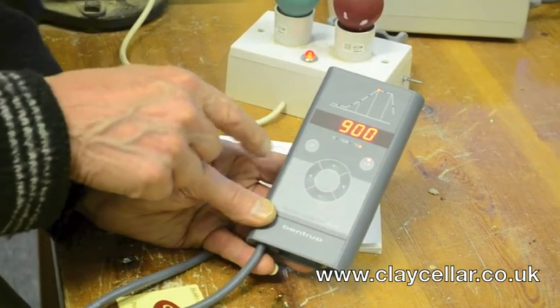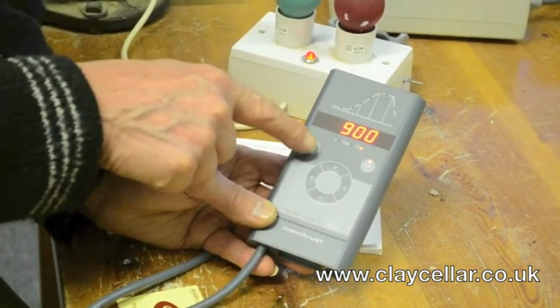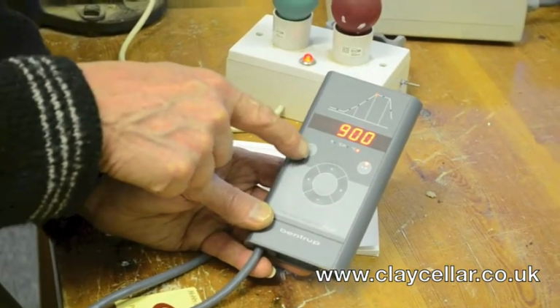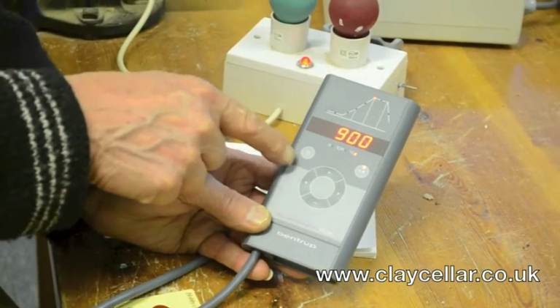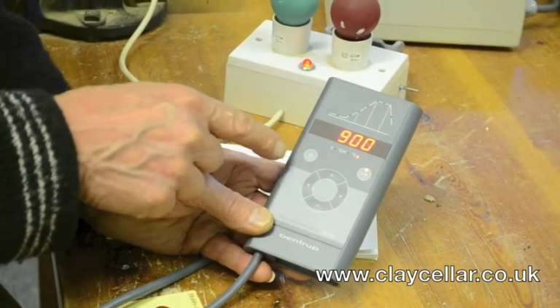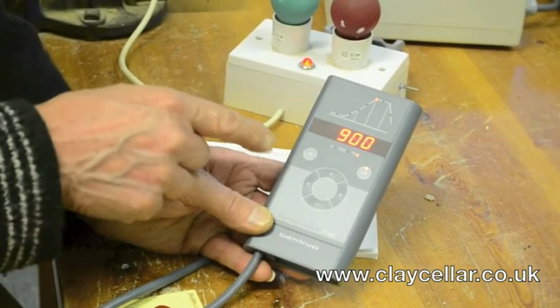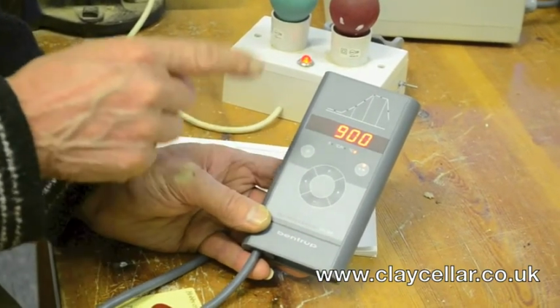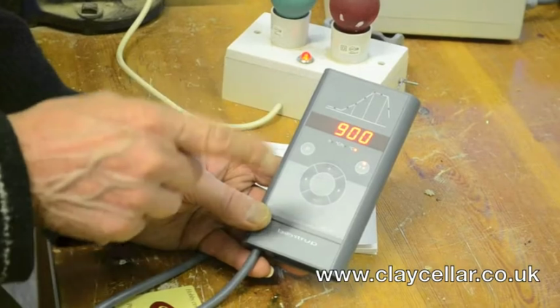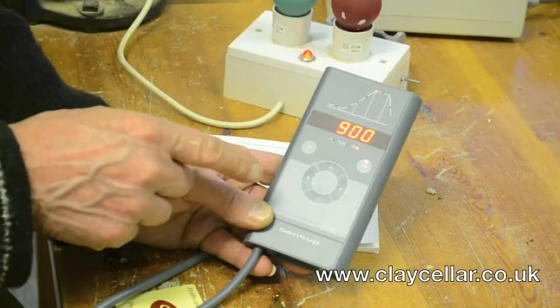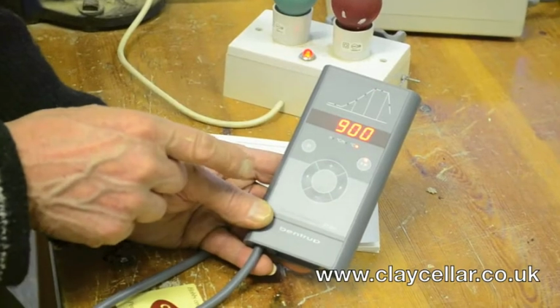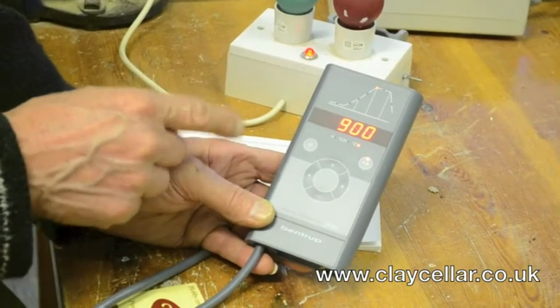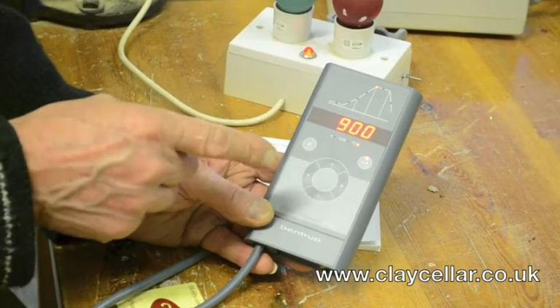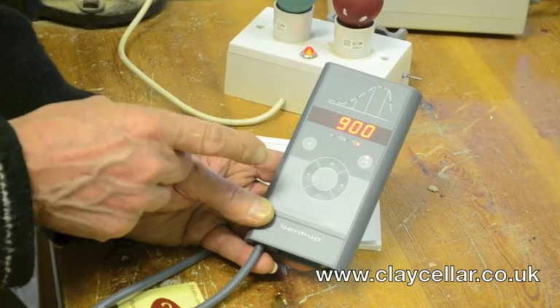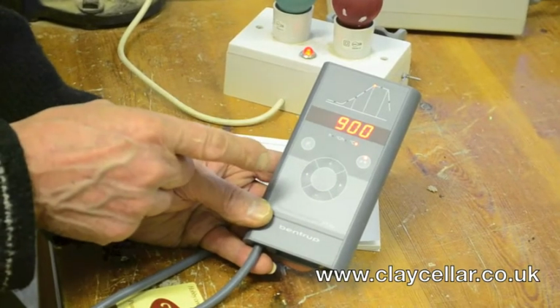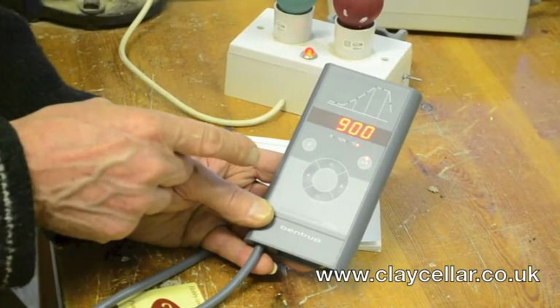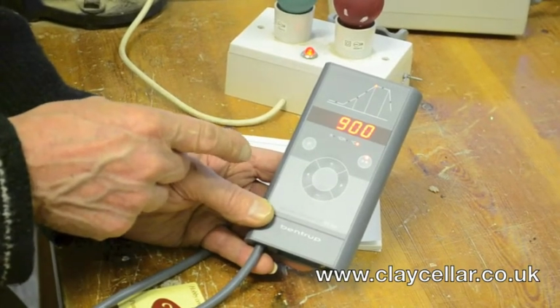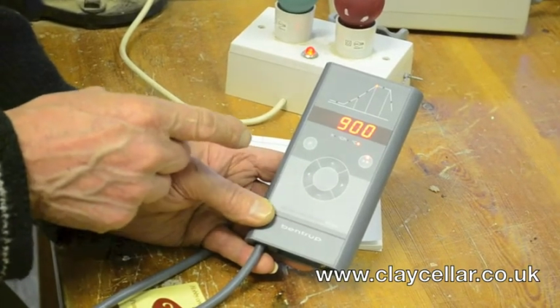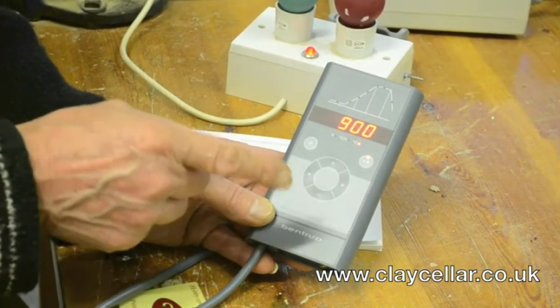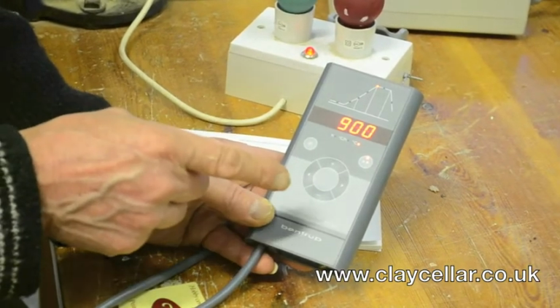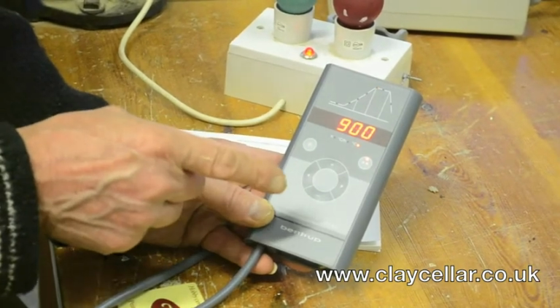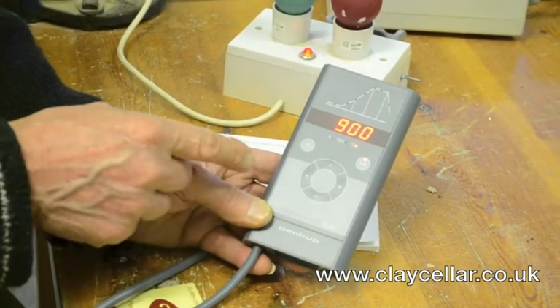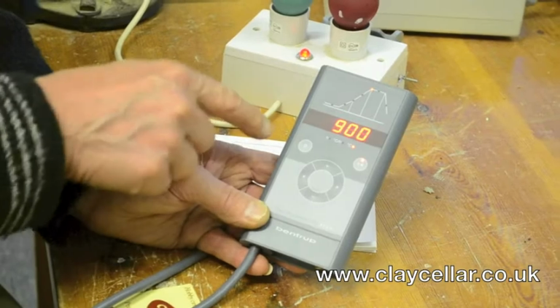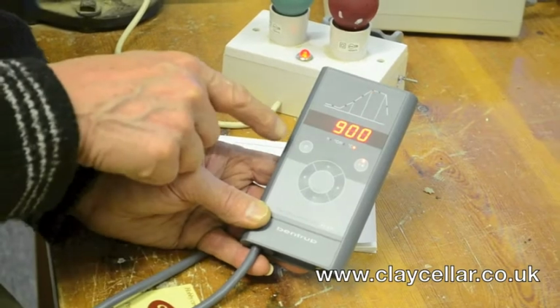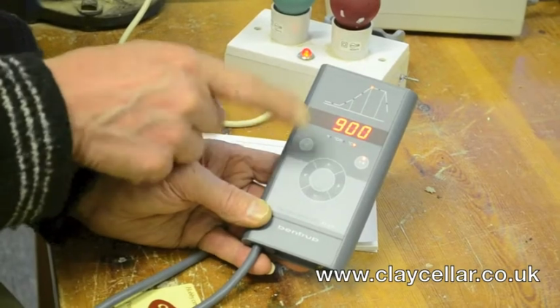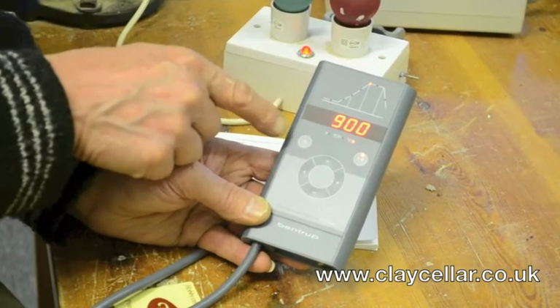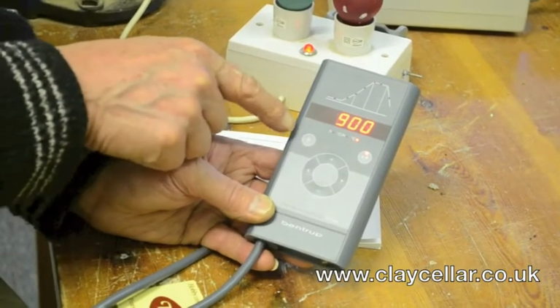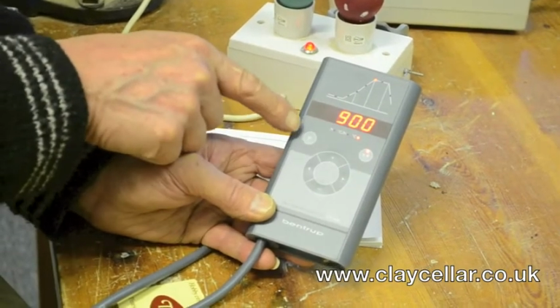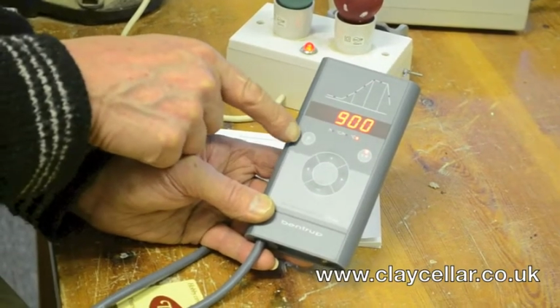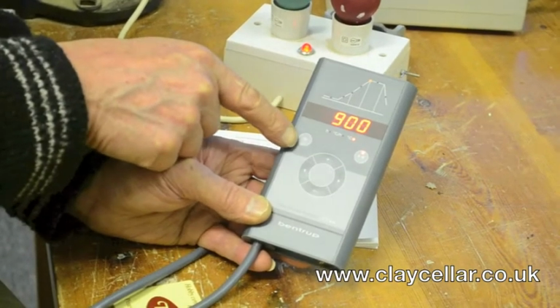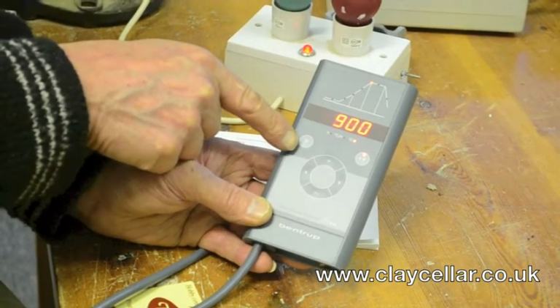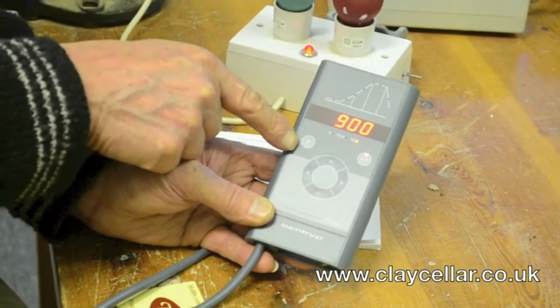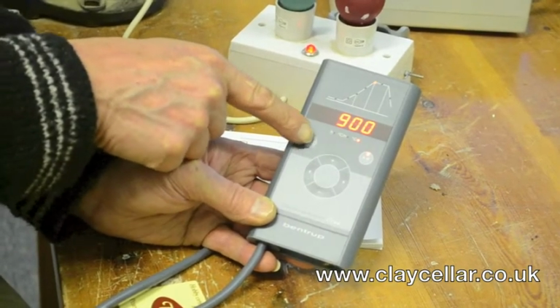I normally put in, when I install a controller, 4 or 5 programs to suit the customer. And we'll show you what I put in now.